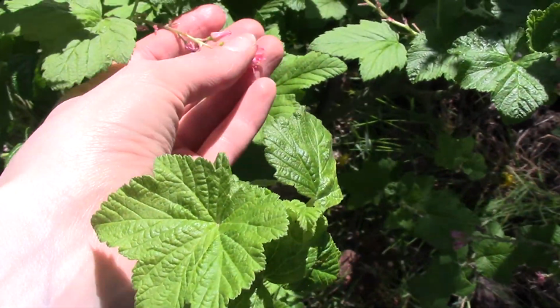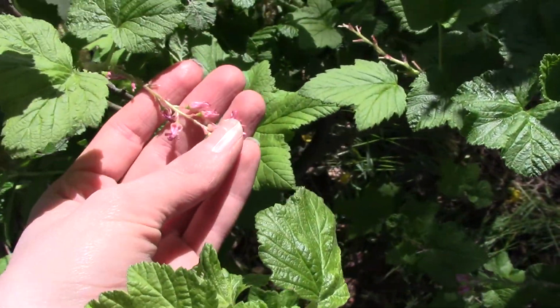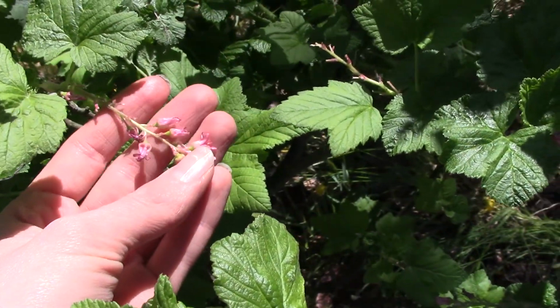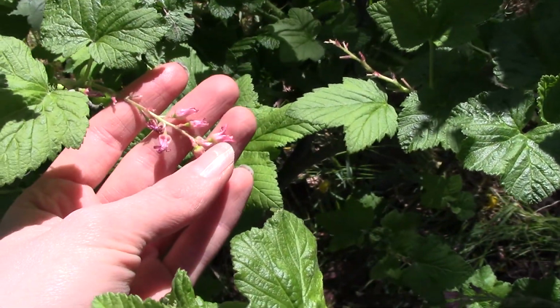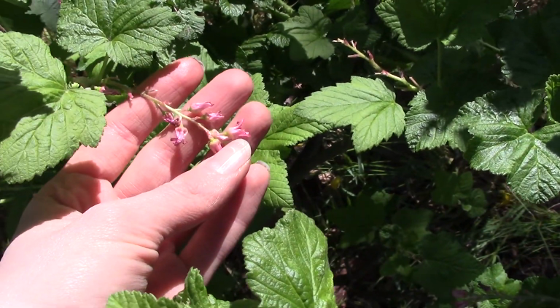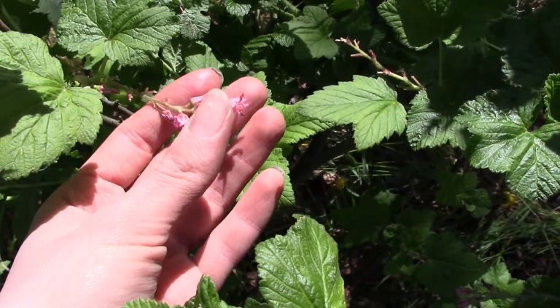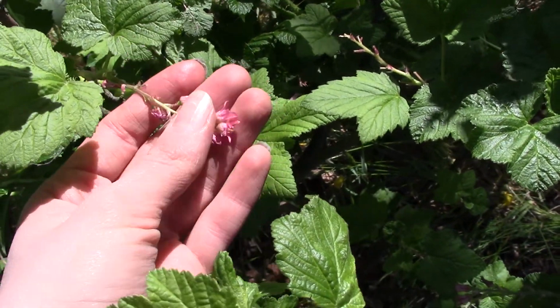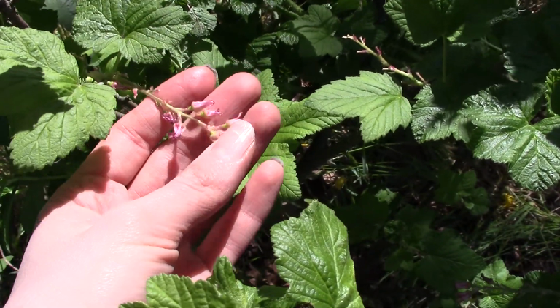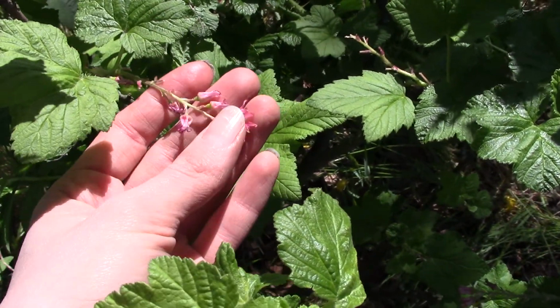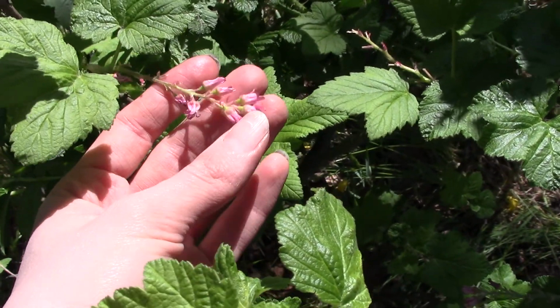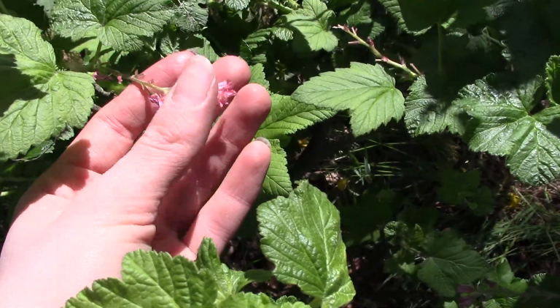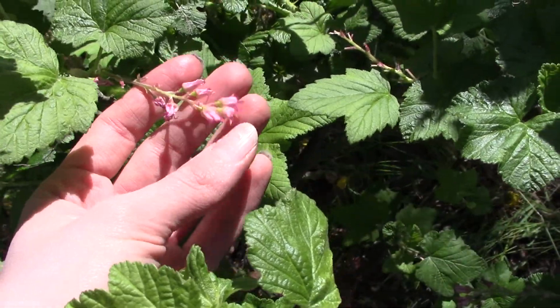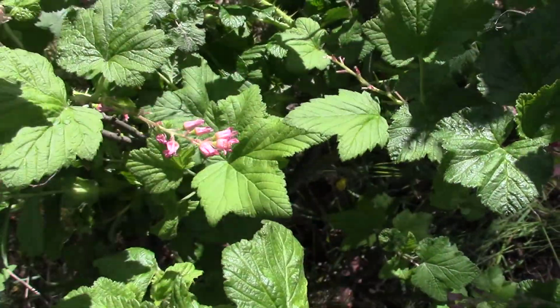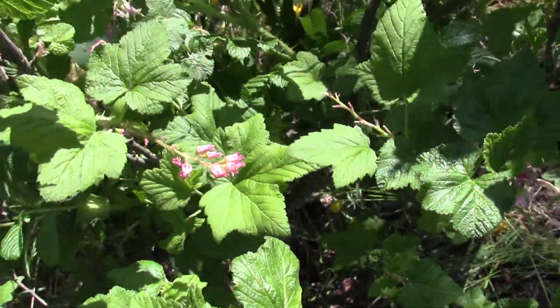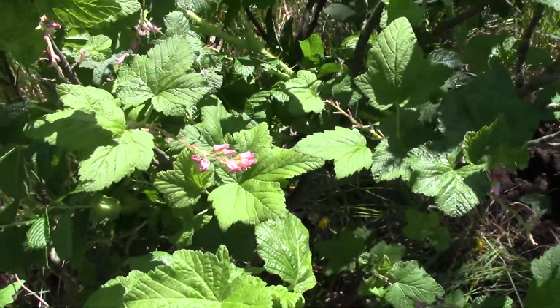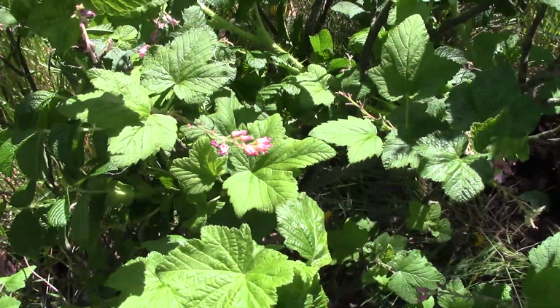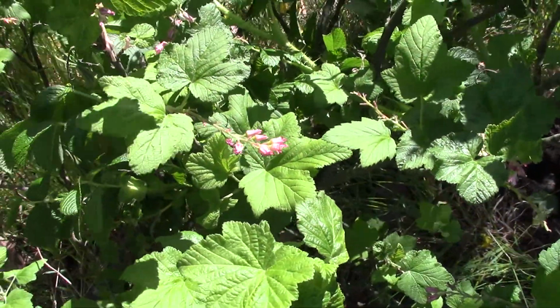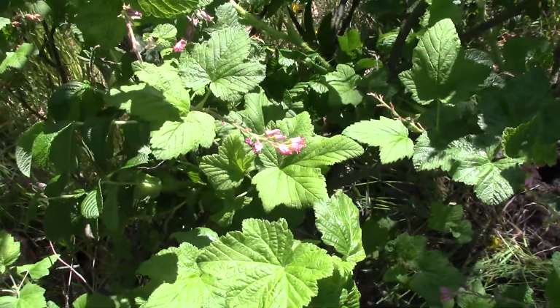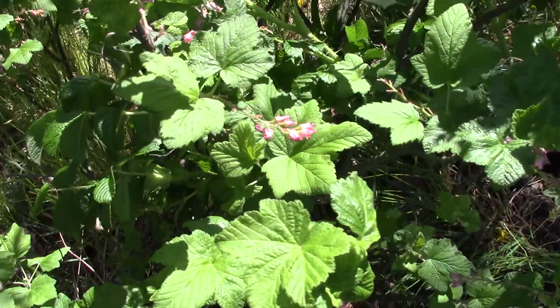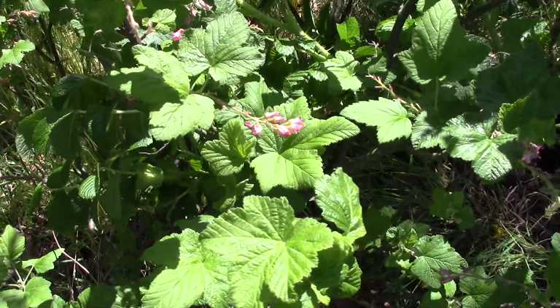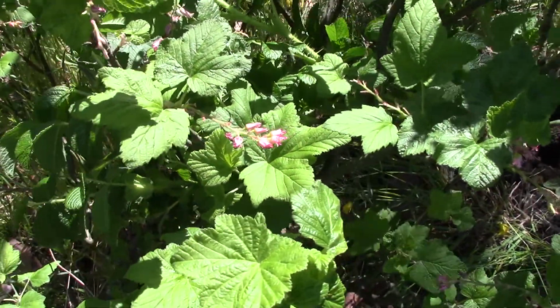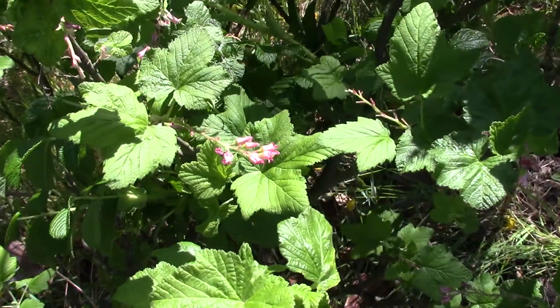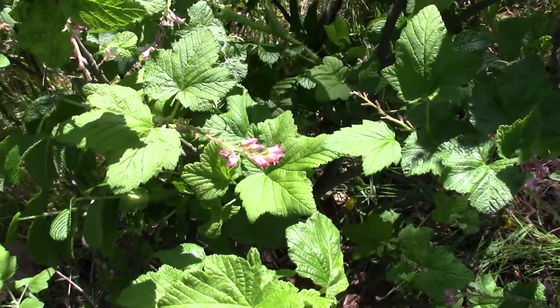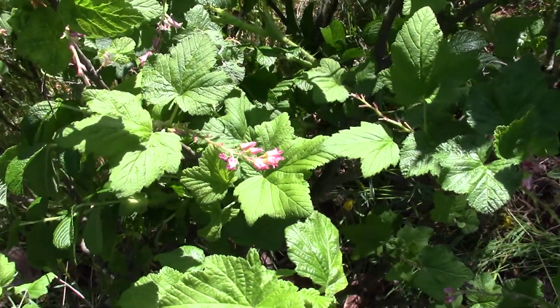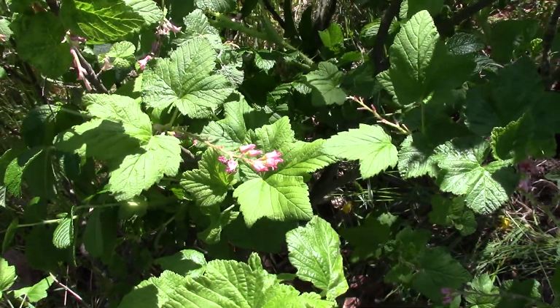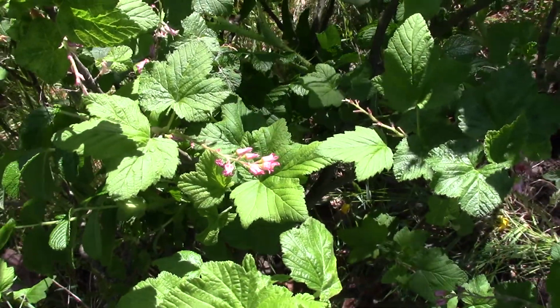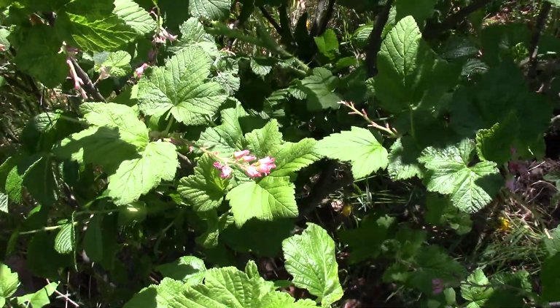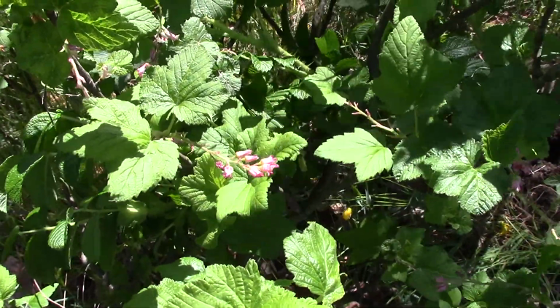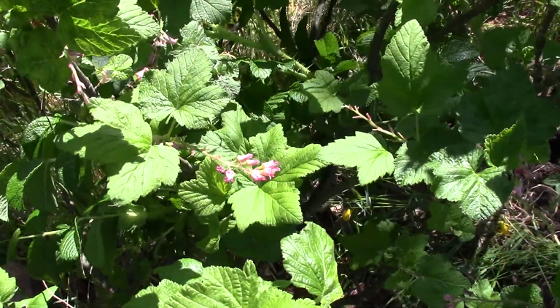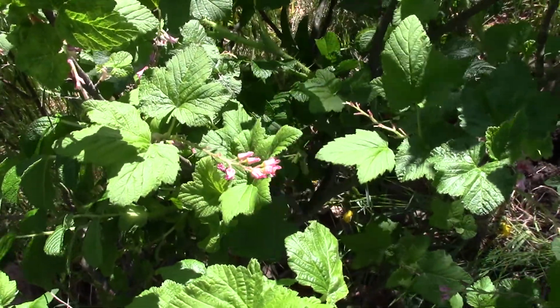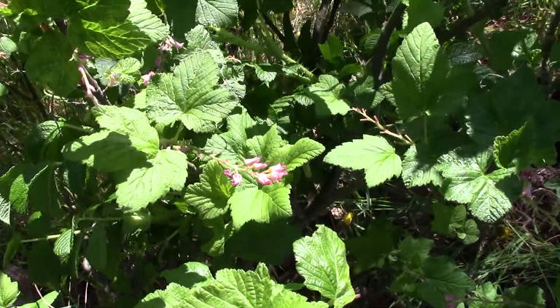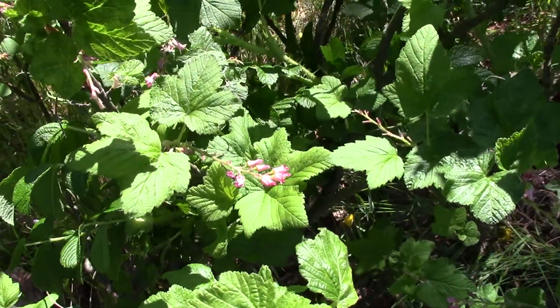These little flowers will turn into some berries later in the year. They're not particularly delicious, but hummingbirds in particular quite love these flowers because they're one of the first things to bloom in the springtime.